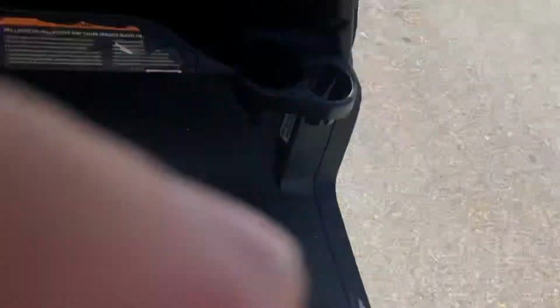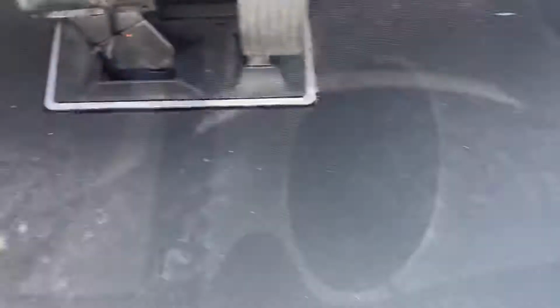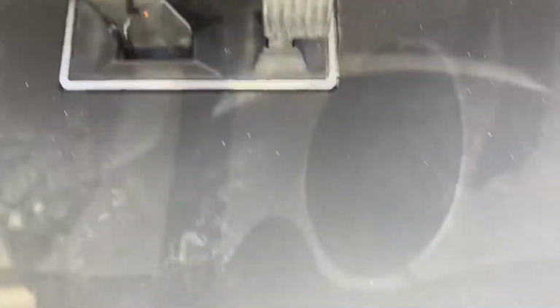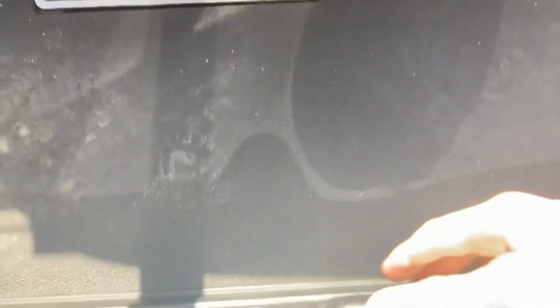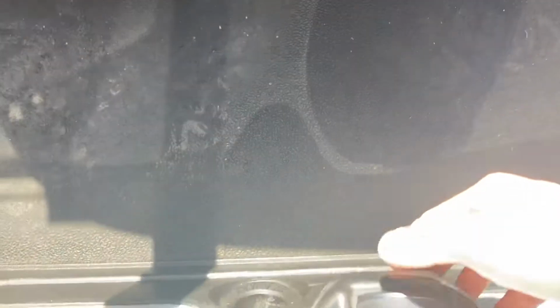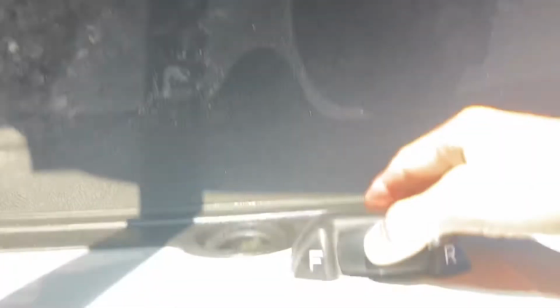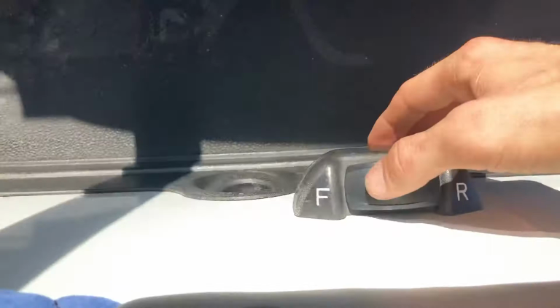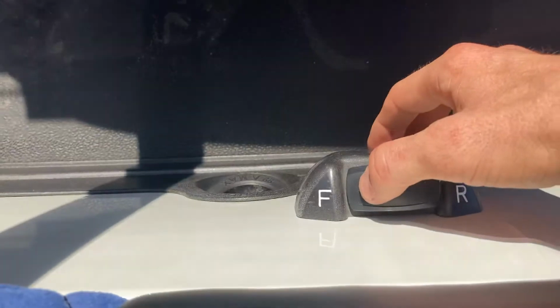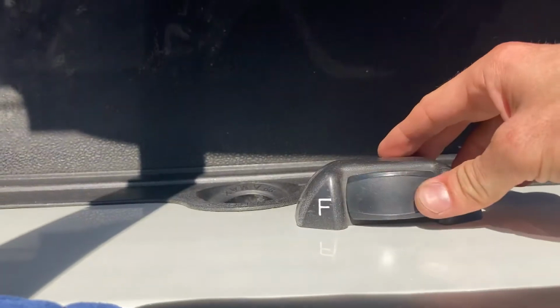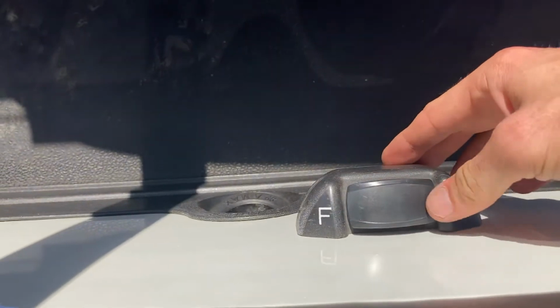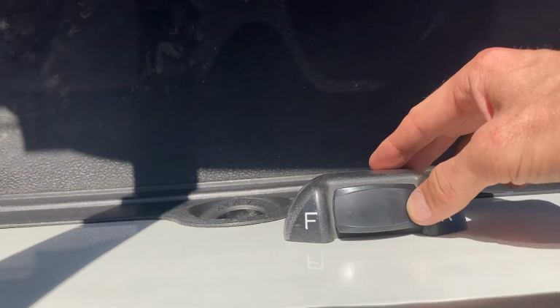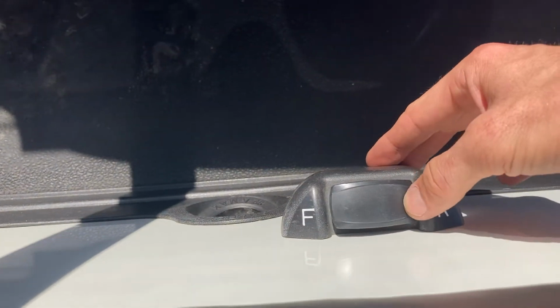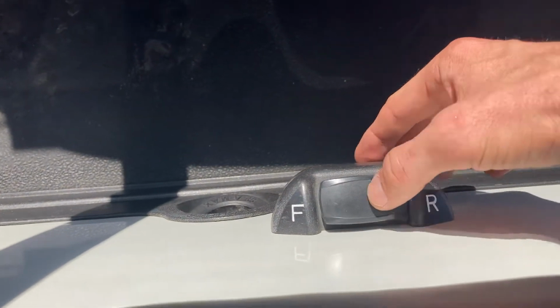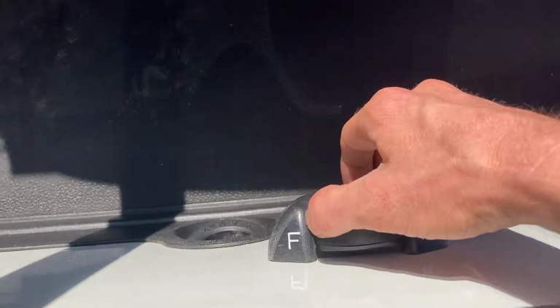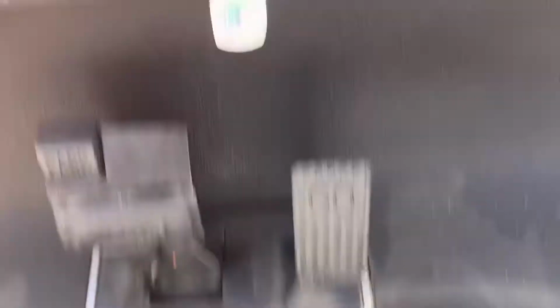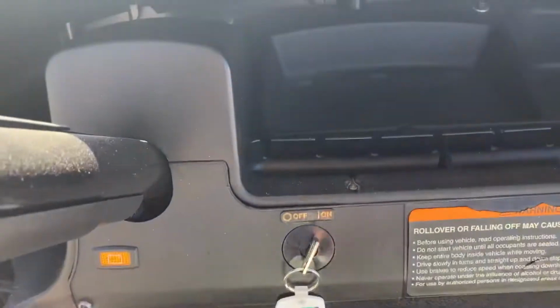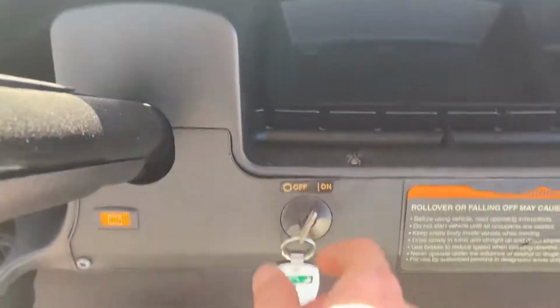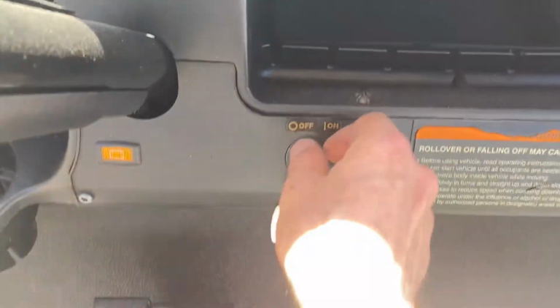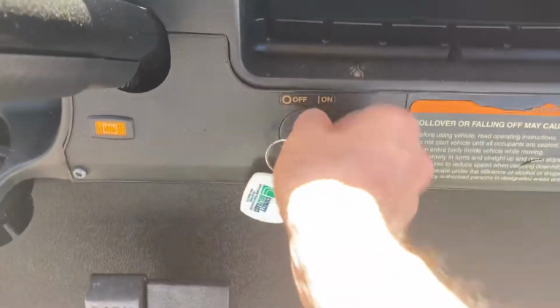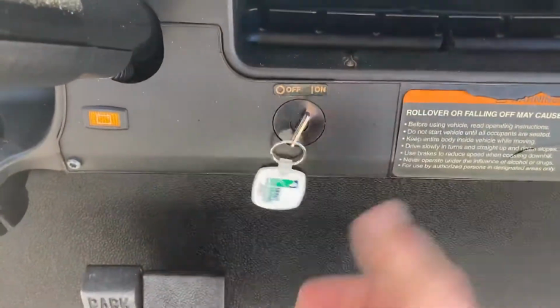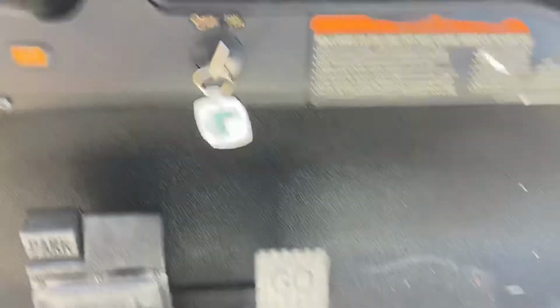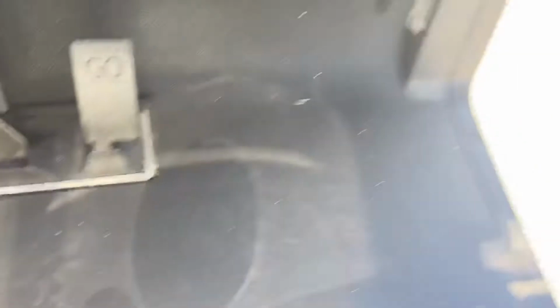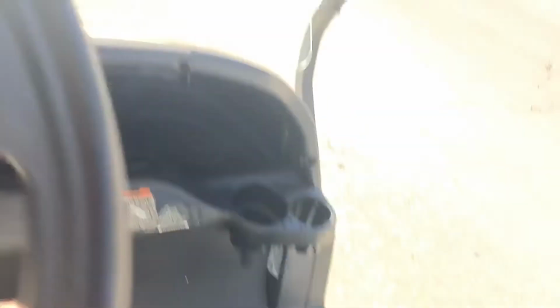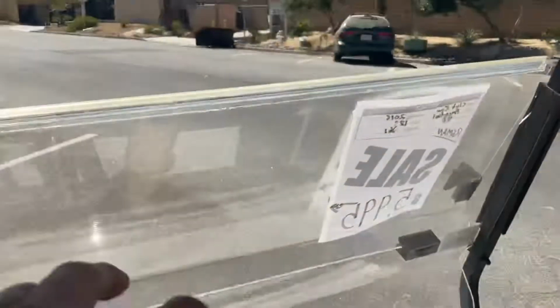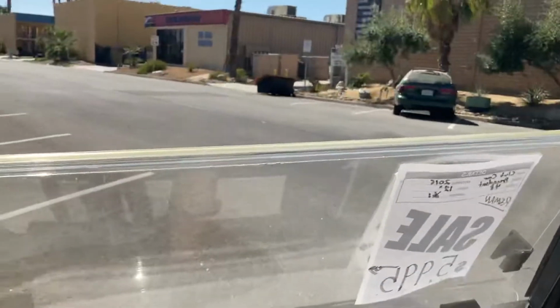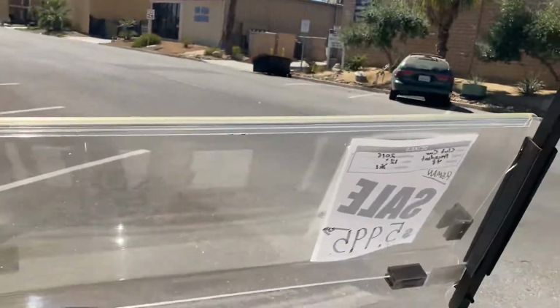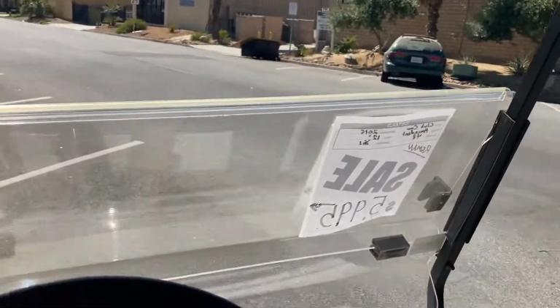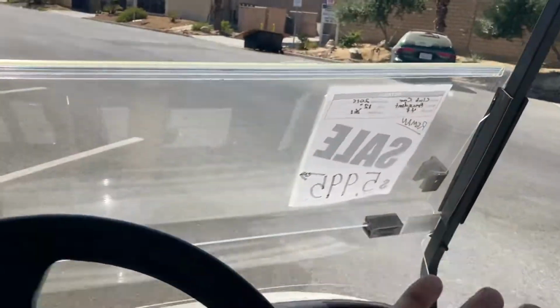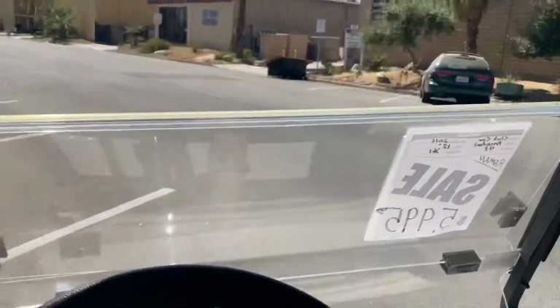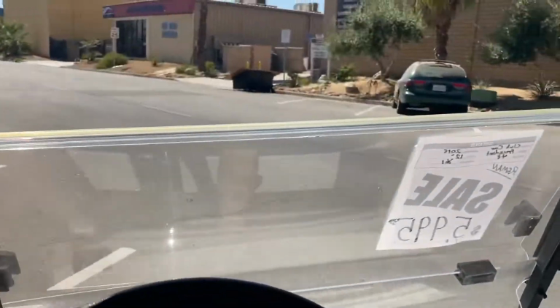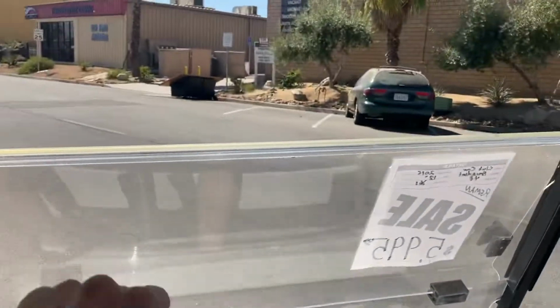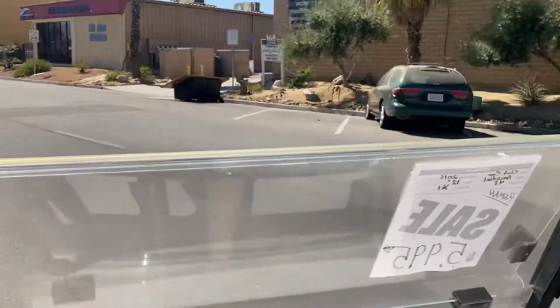Push-button forward and reverse — forward, neutral, and reverse. Key switch, you're on. We're in forward, and you just hit the accelerator and go.